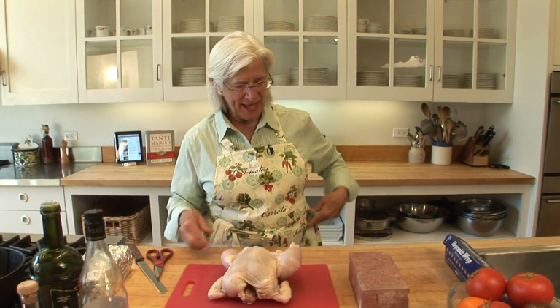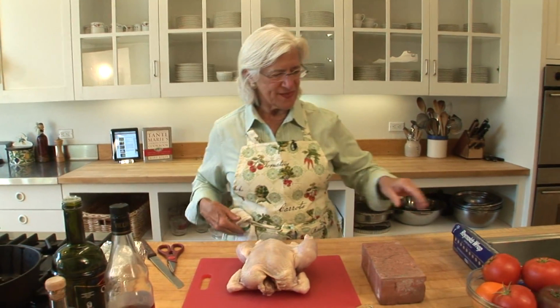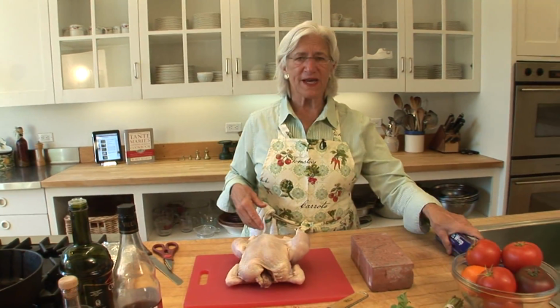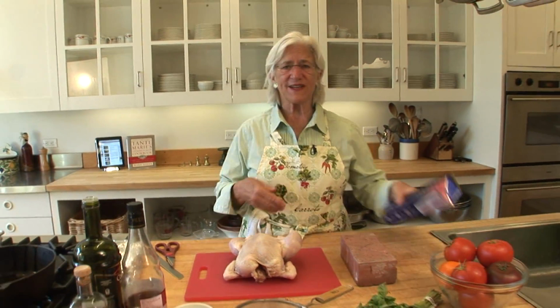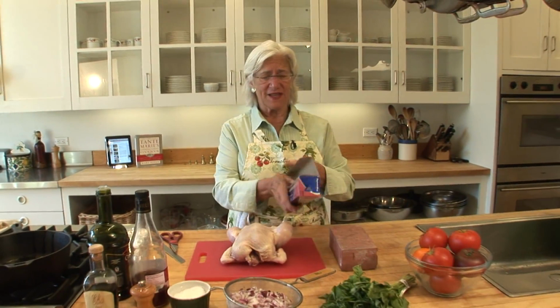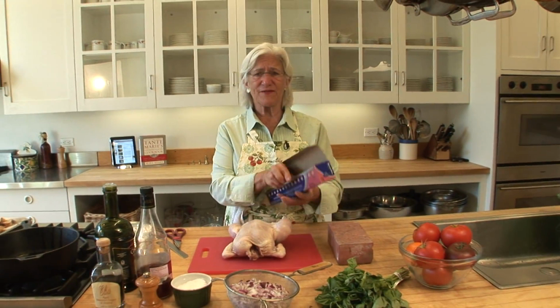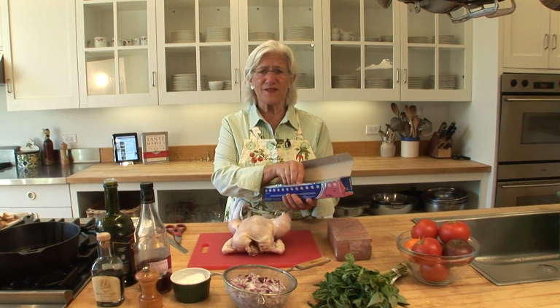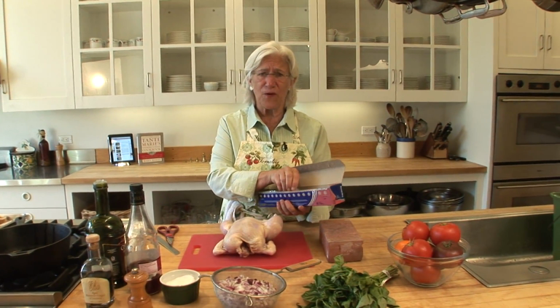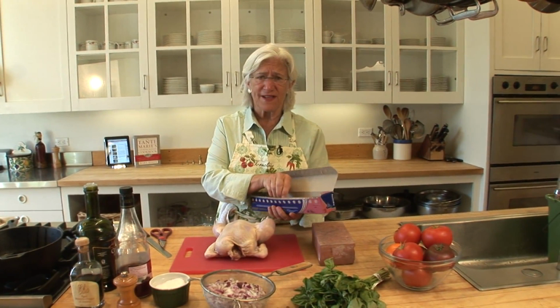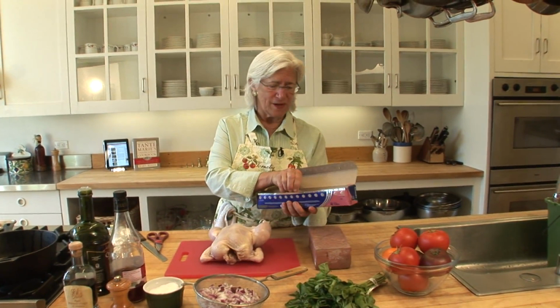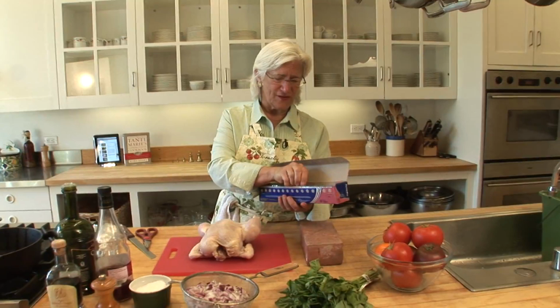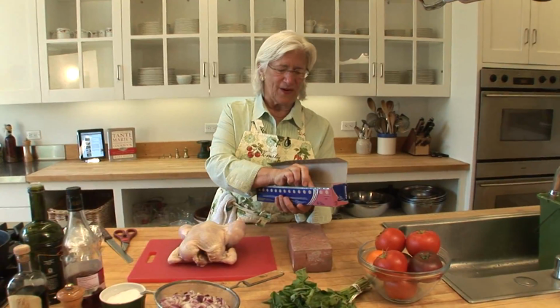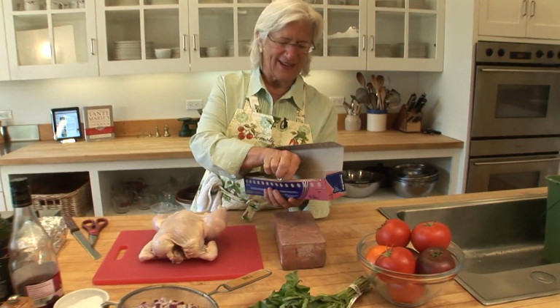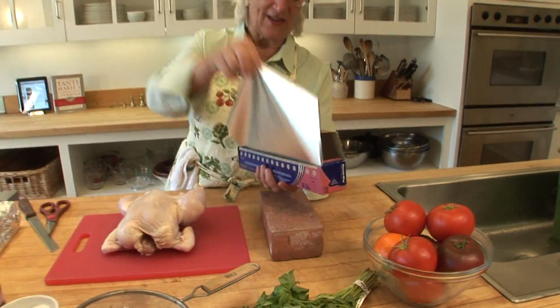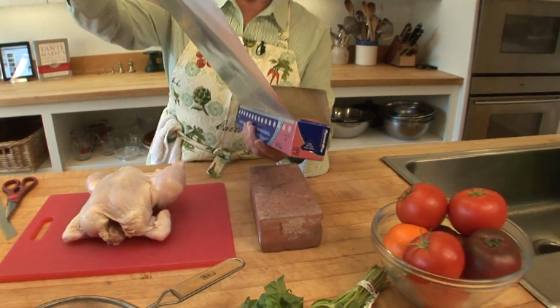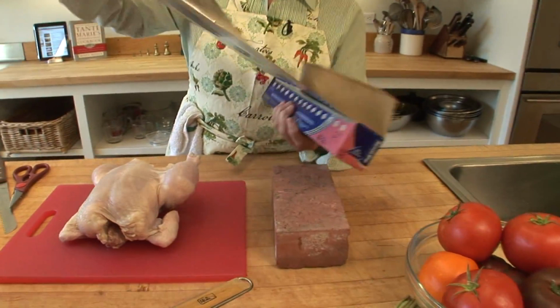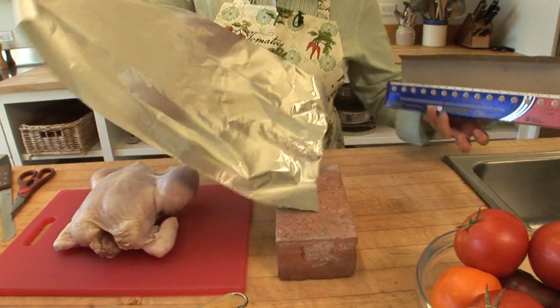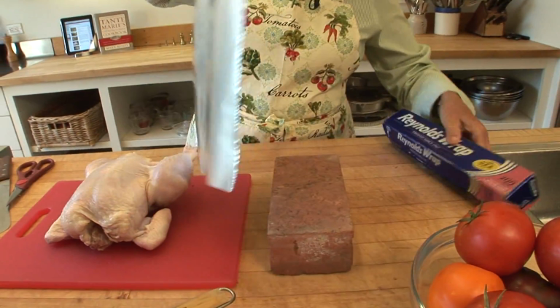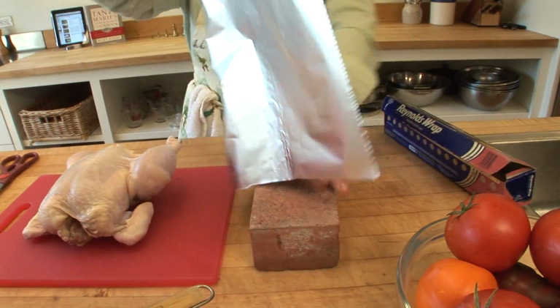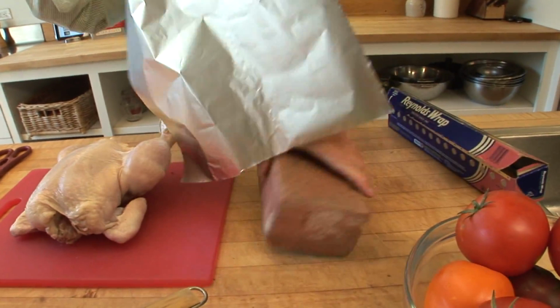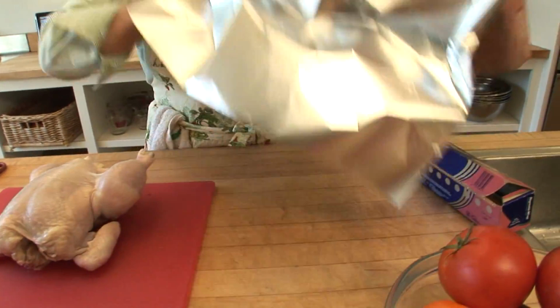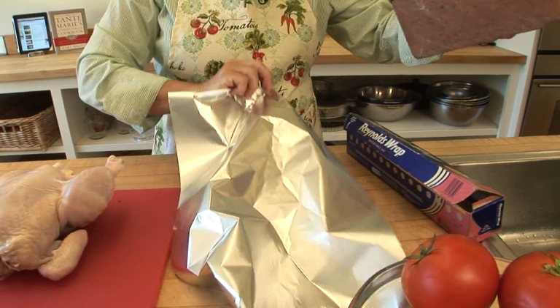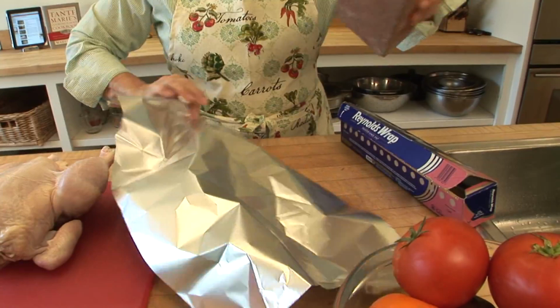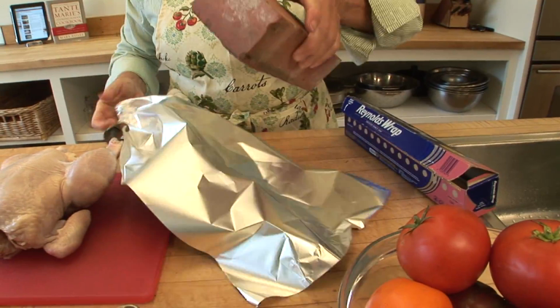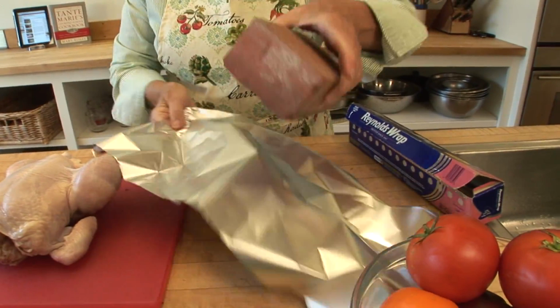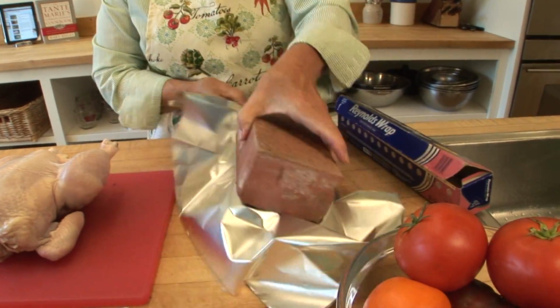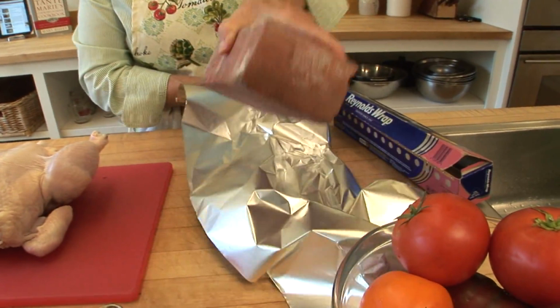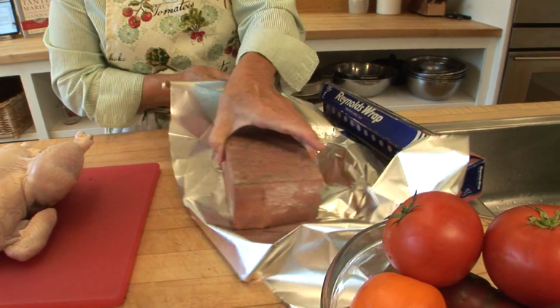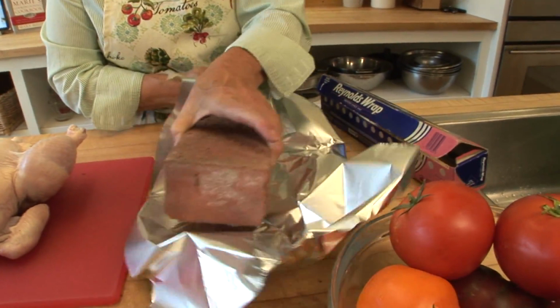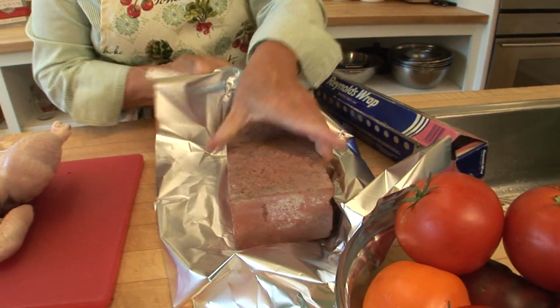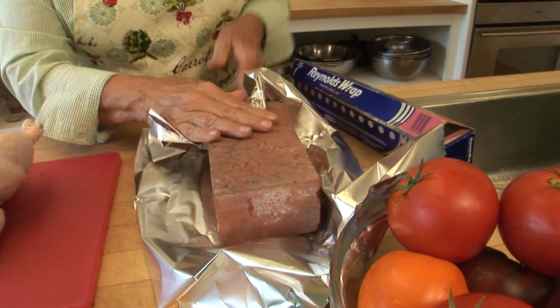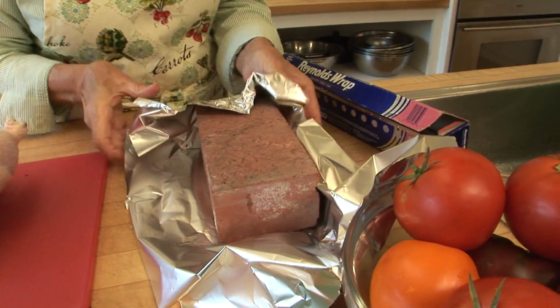The big thing about a brick is to cover it with foil. You want to make sure the brick is clean, and that's how you do it with foil. This is my brick and foil.